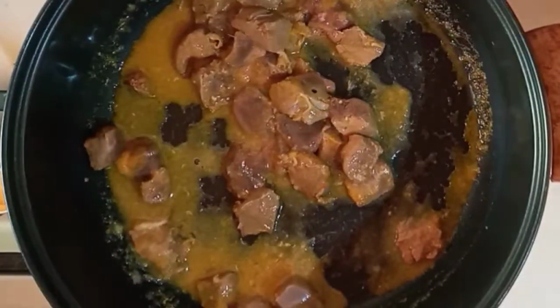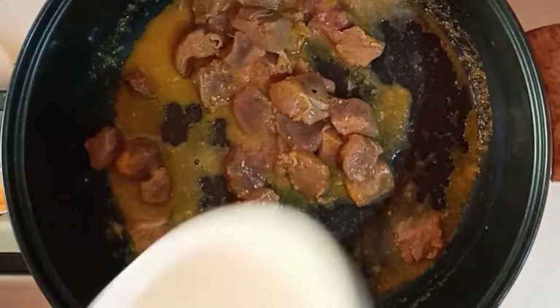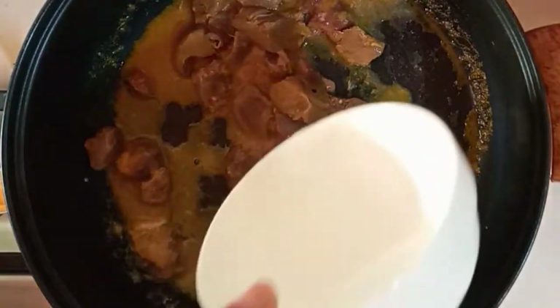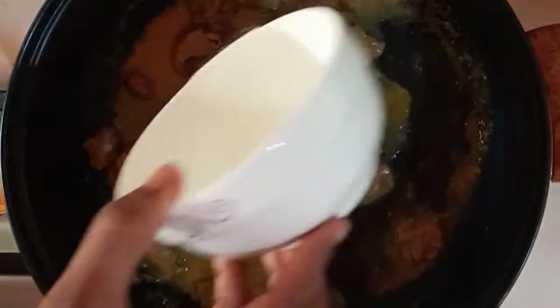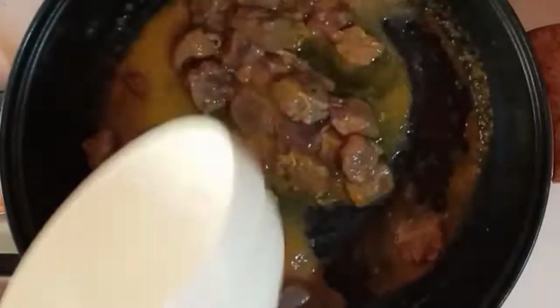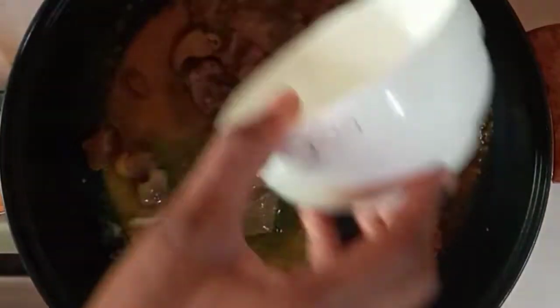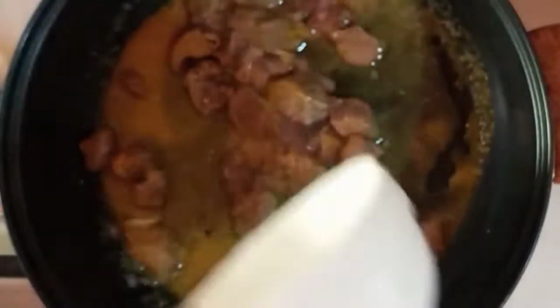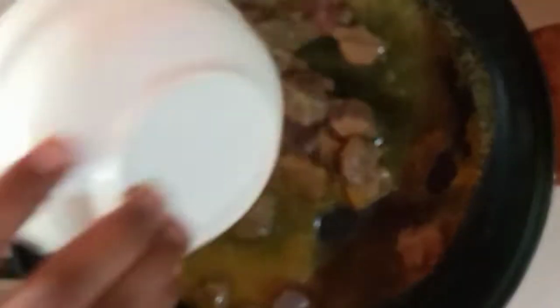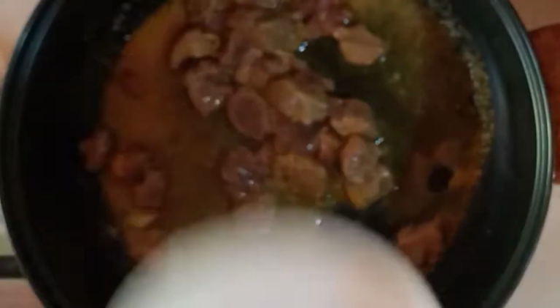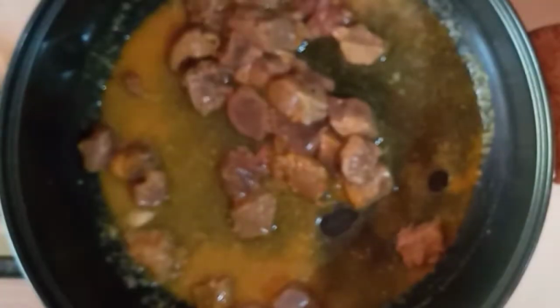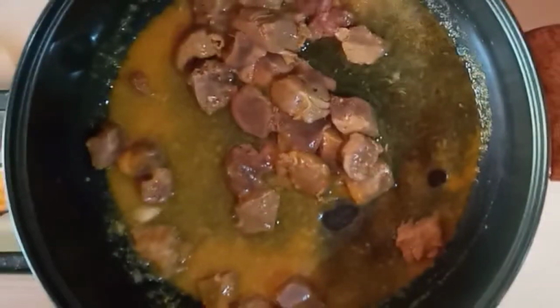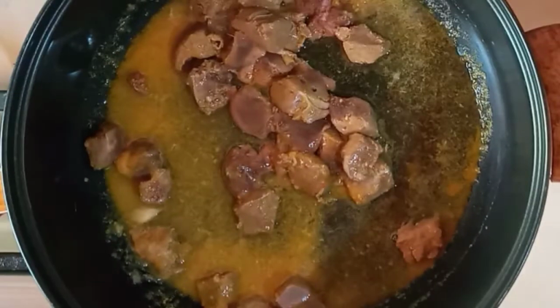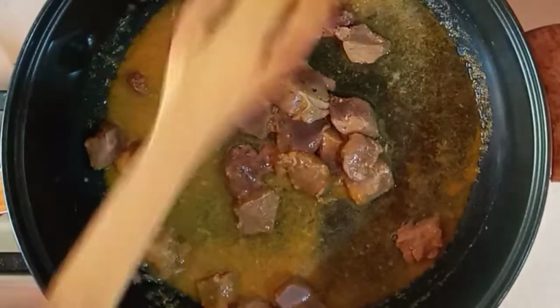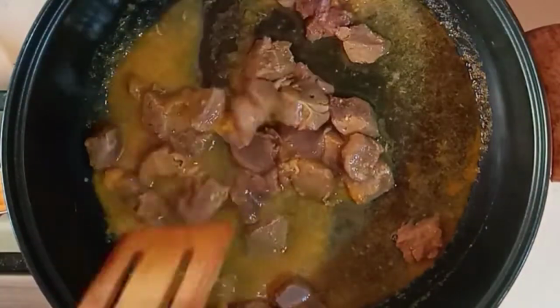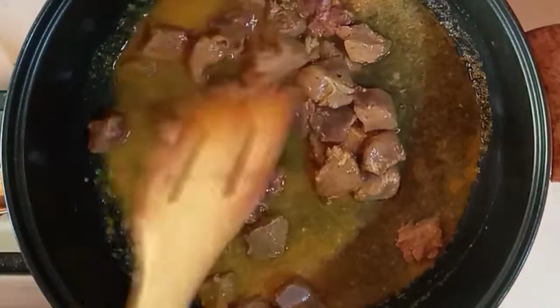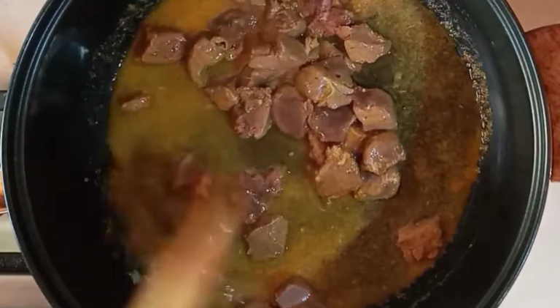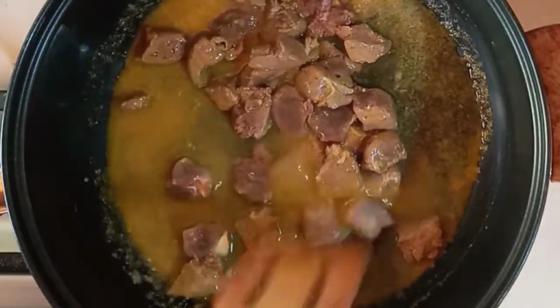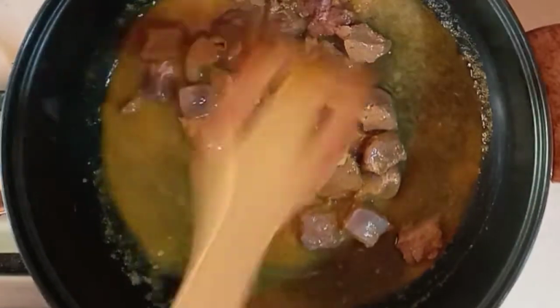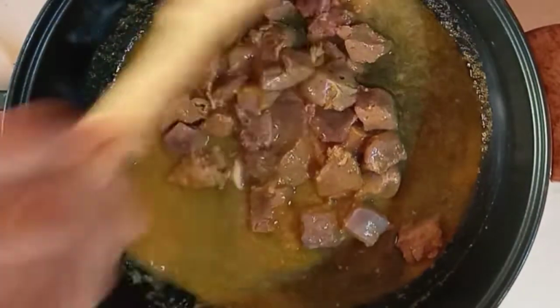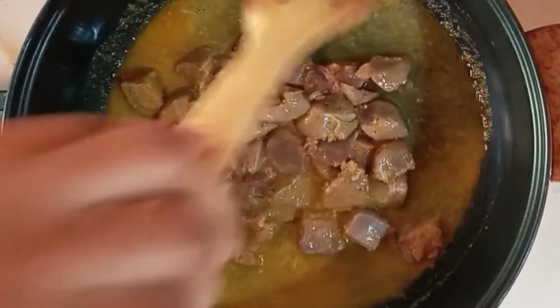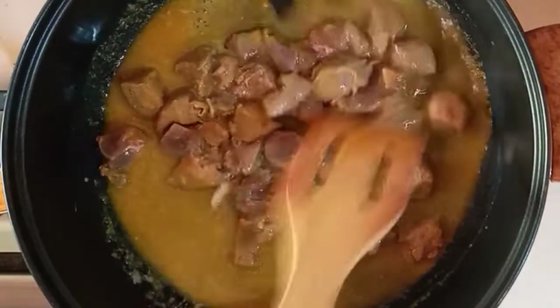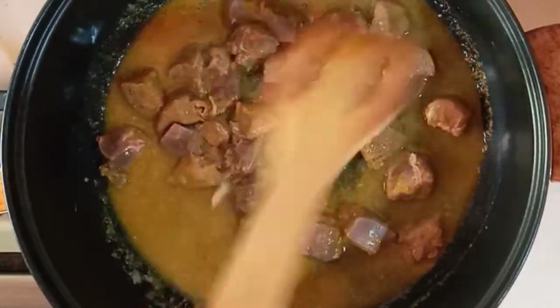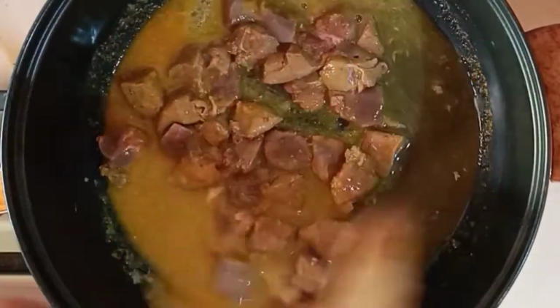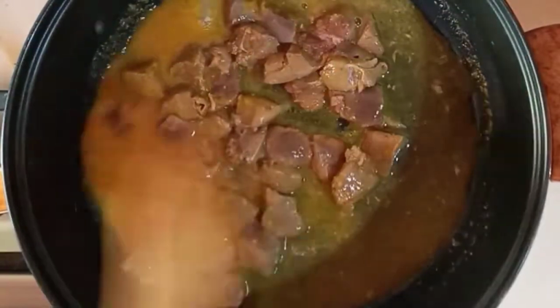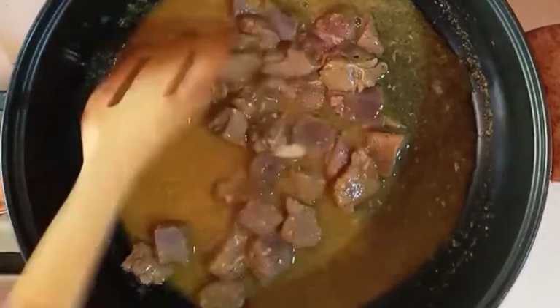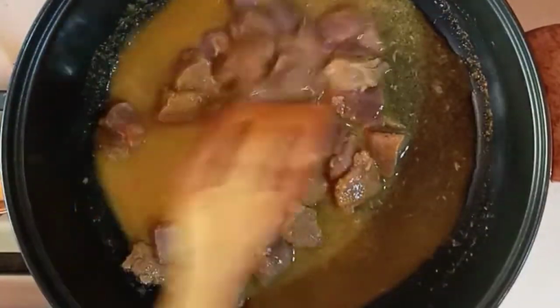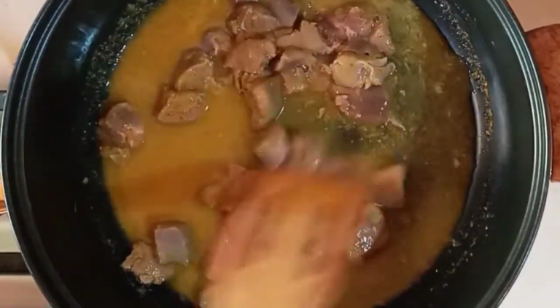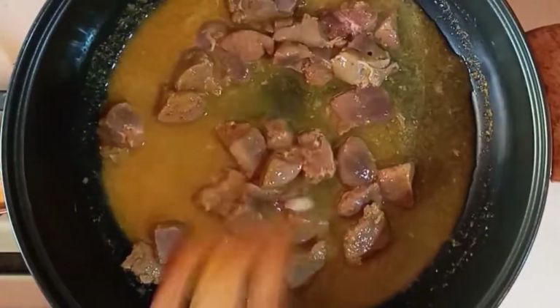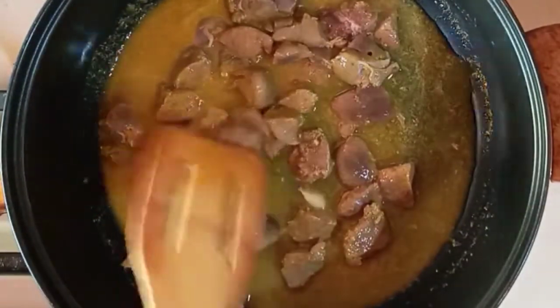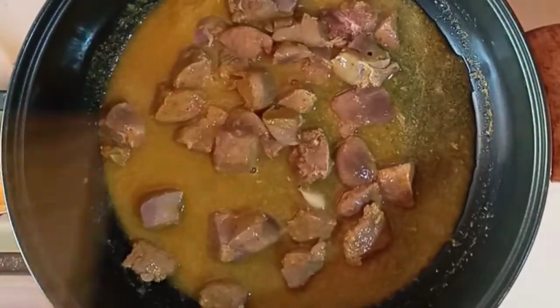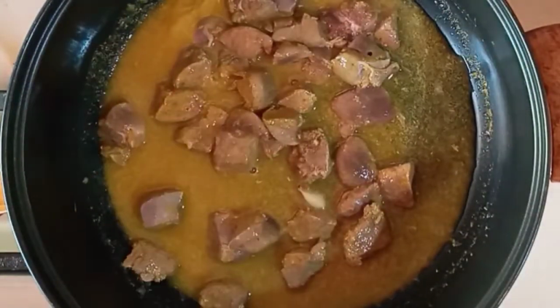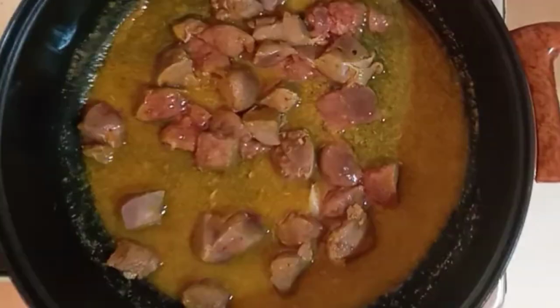I'll then go ahead and add a little water, give it a last mix, and then cover and allow to cook till tender.